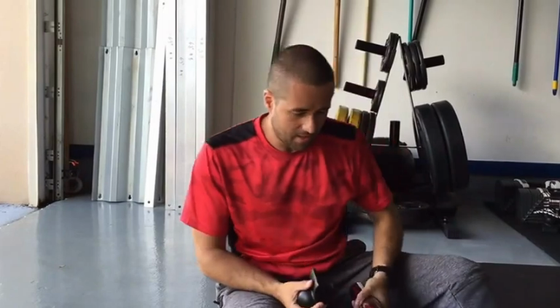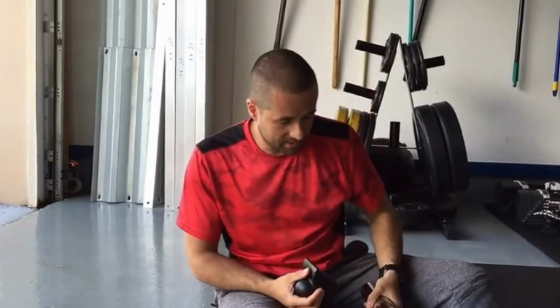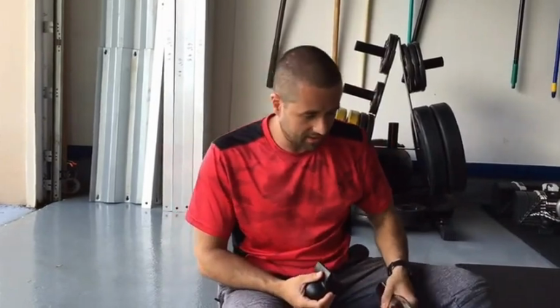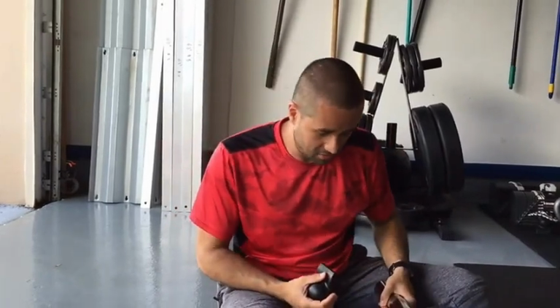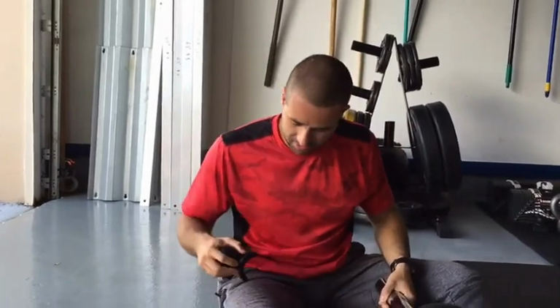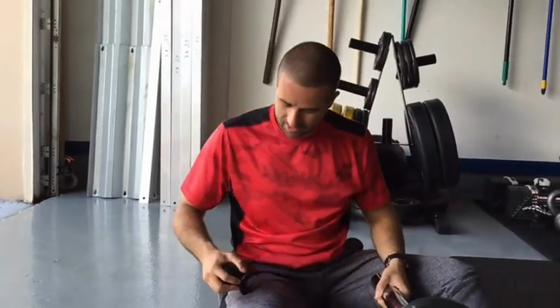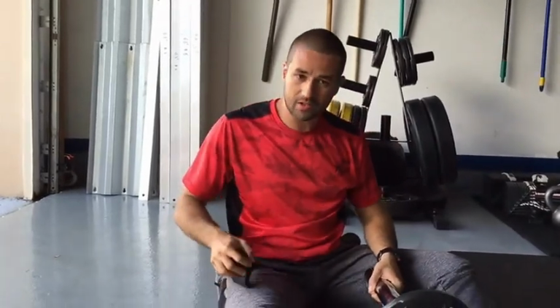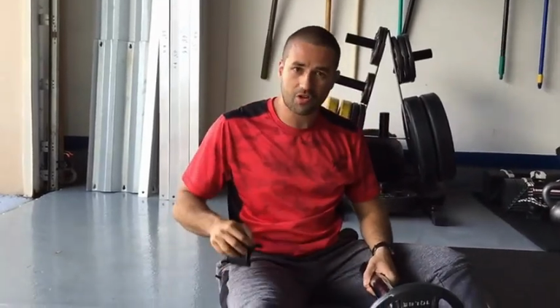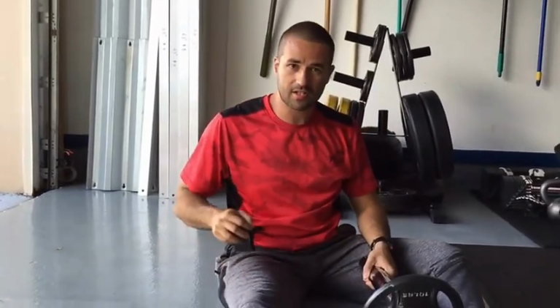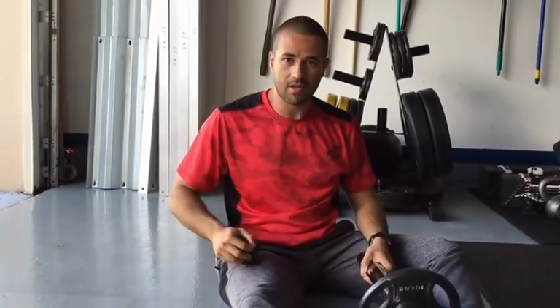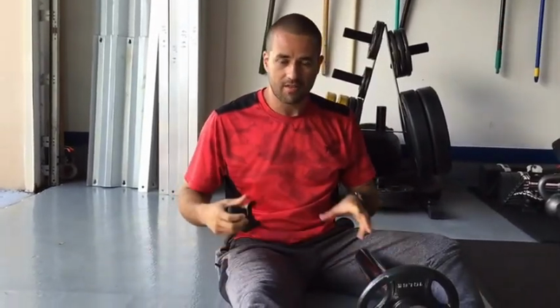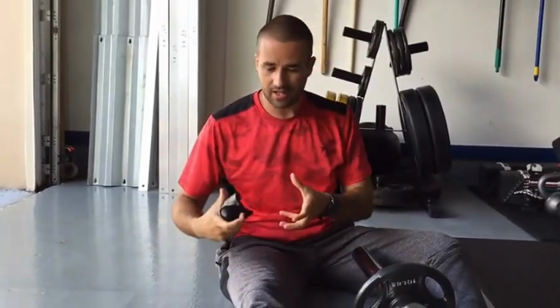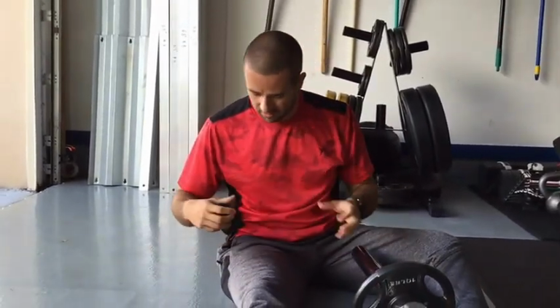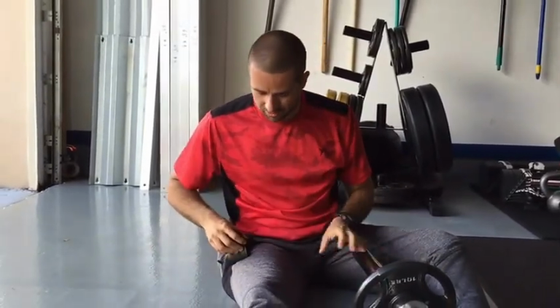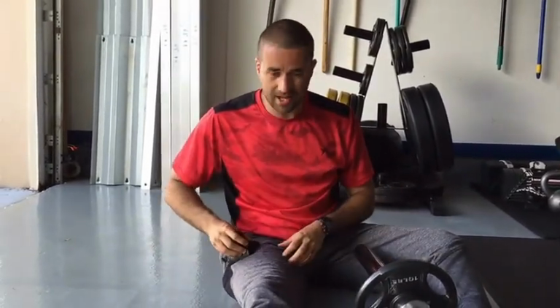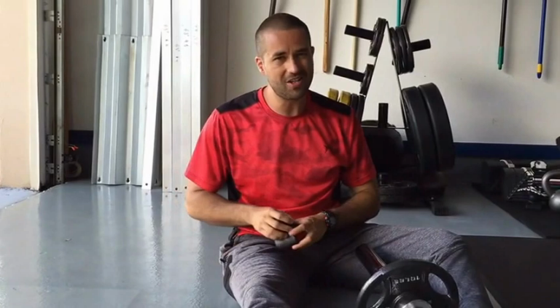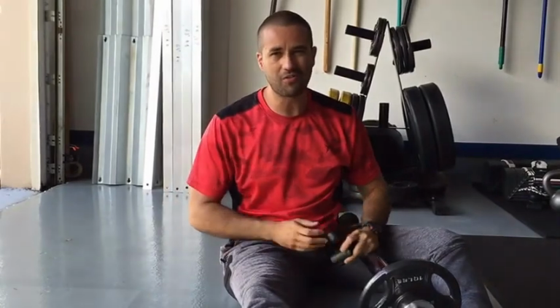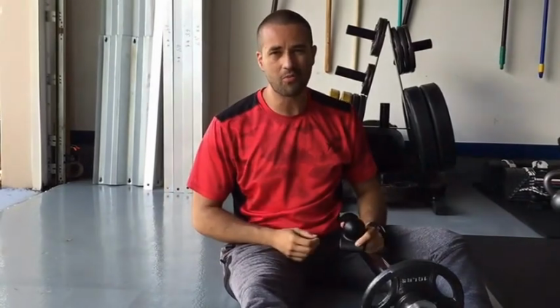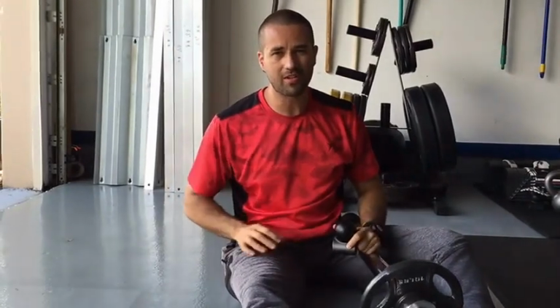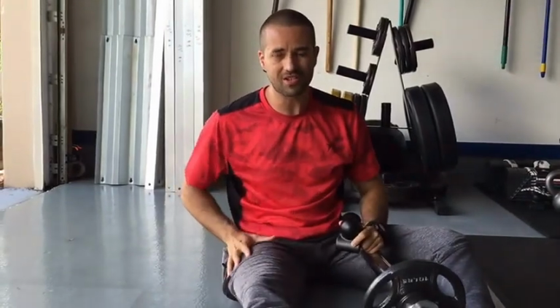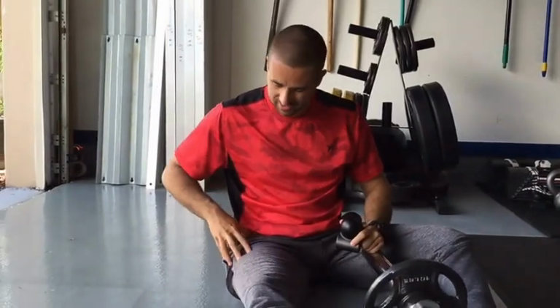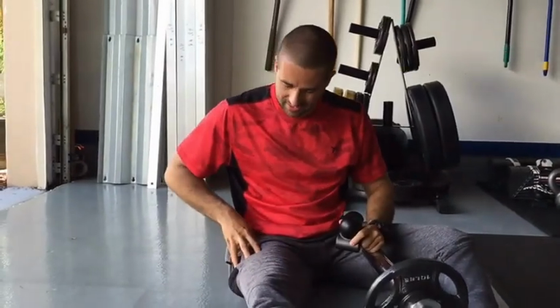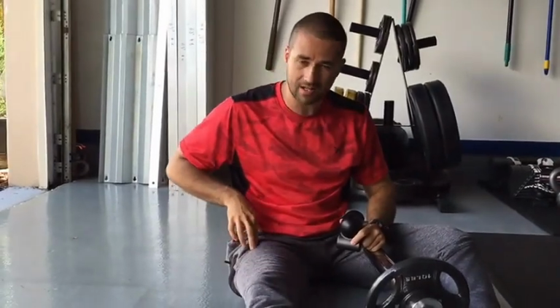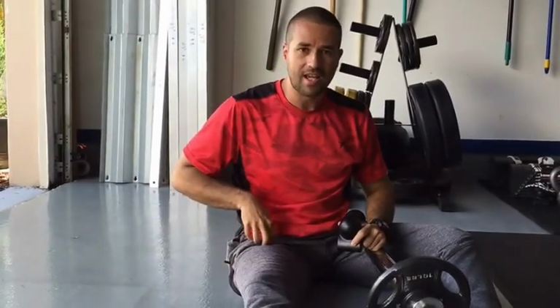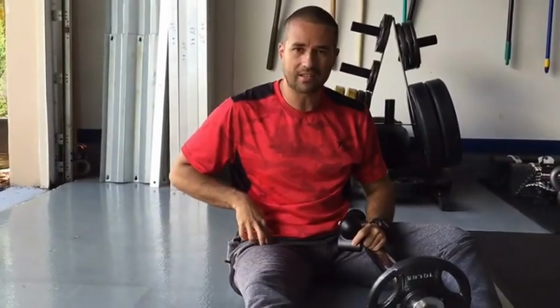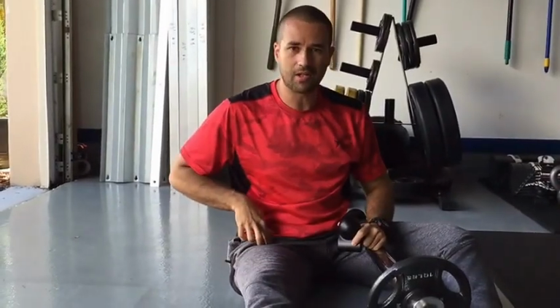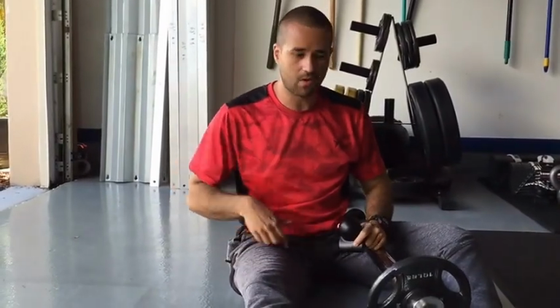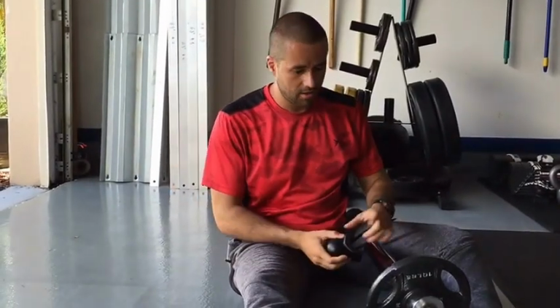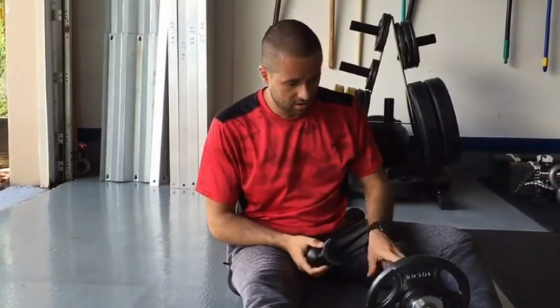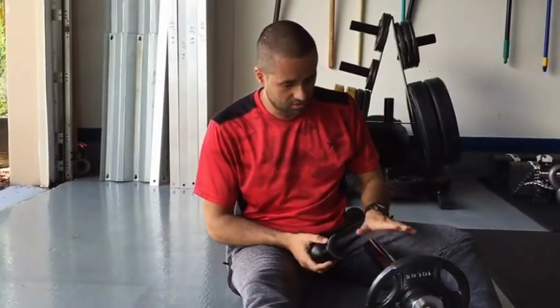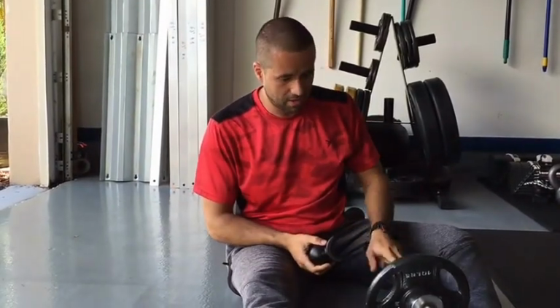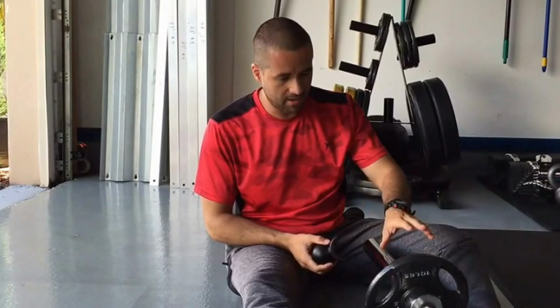The biggest thing to use — since this is one of the strongest and thickest muscles — you can't really use a foam roller because it just doesn't dig in and get the spots you want. You need to use your barbell.